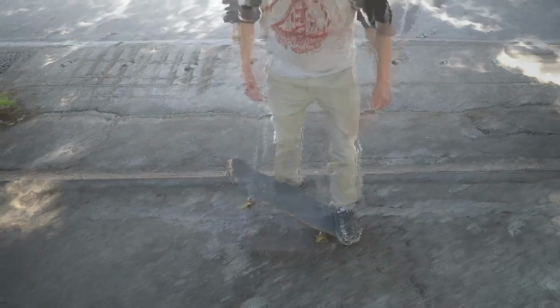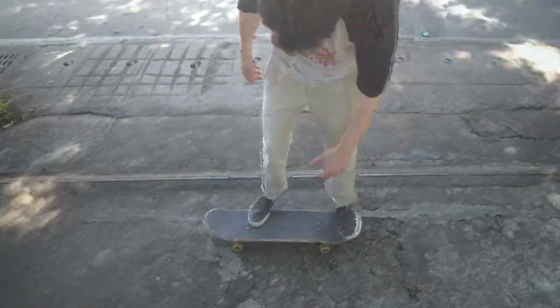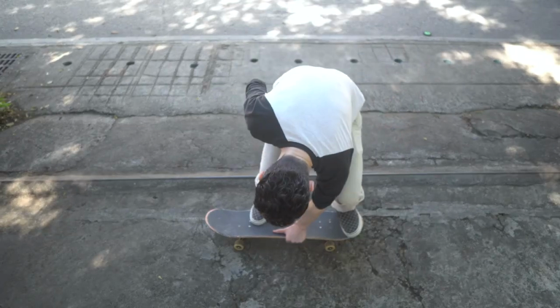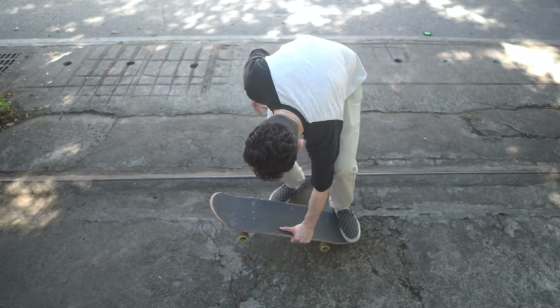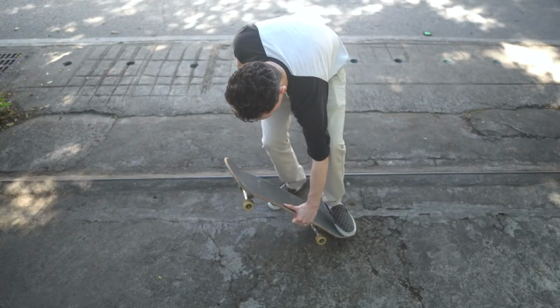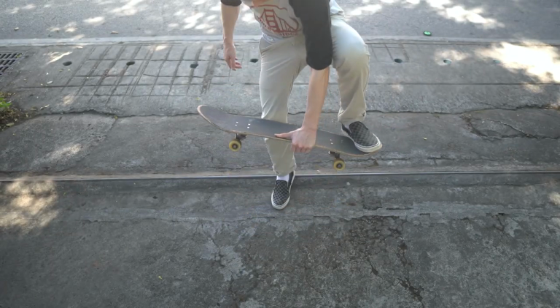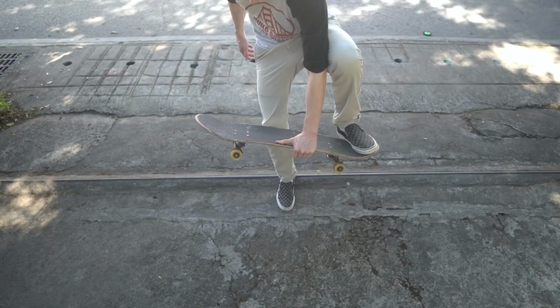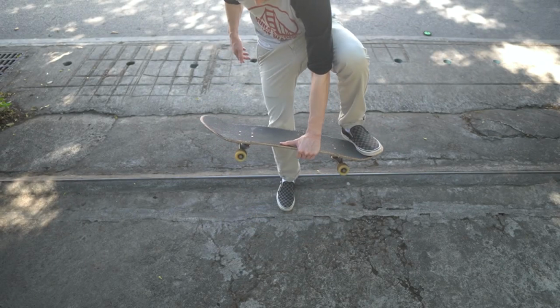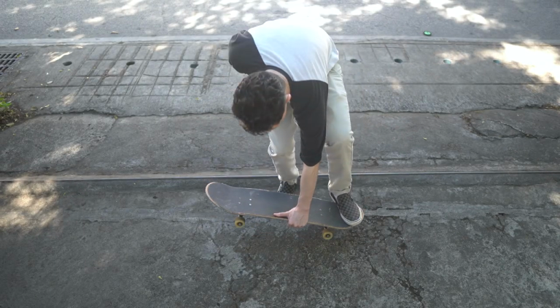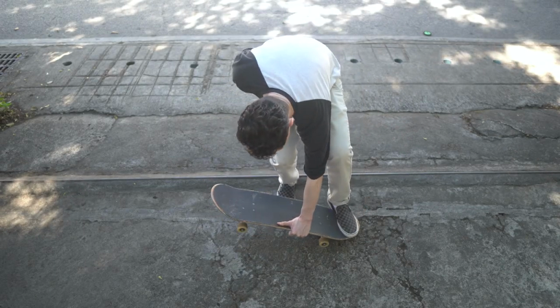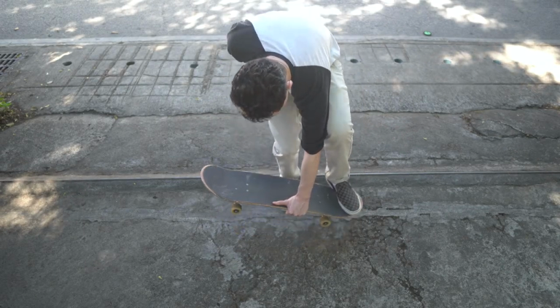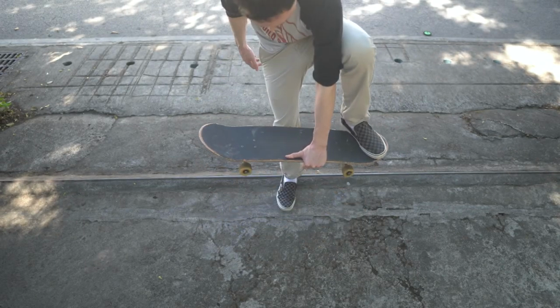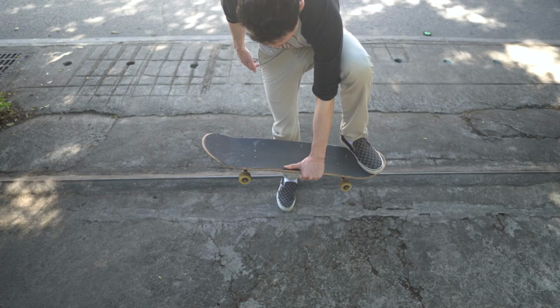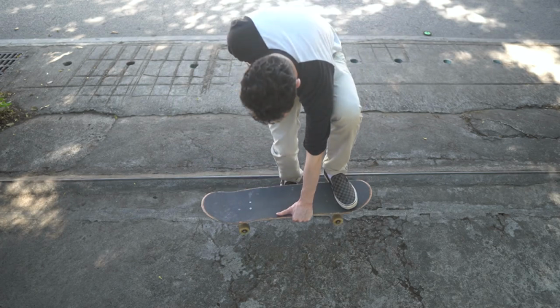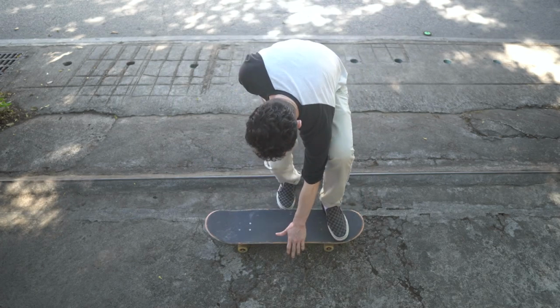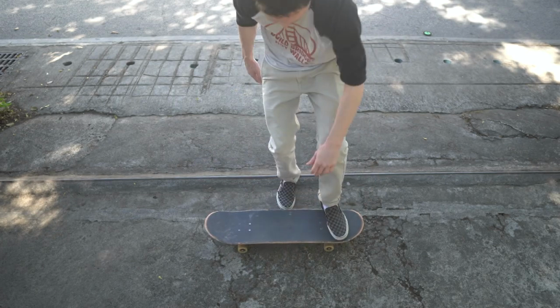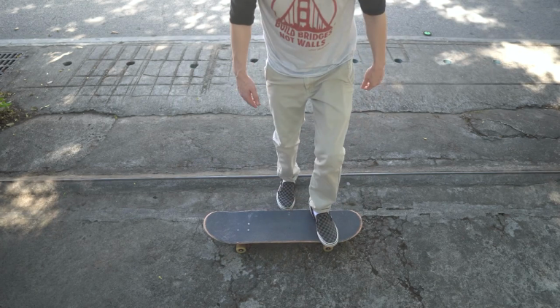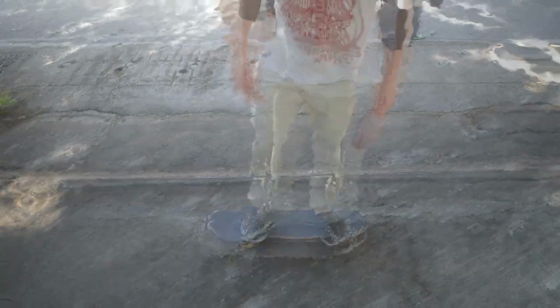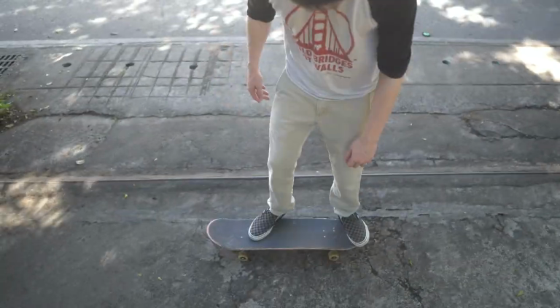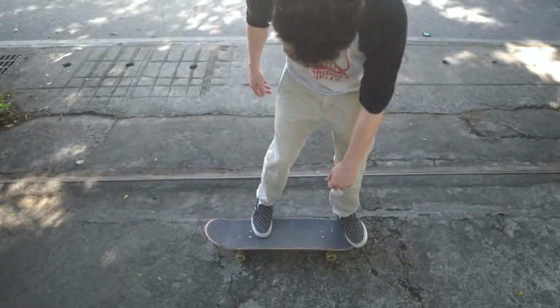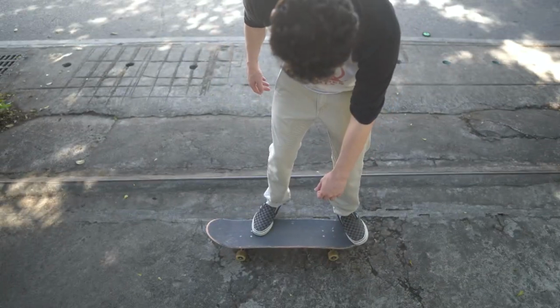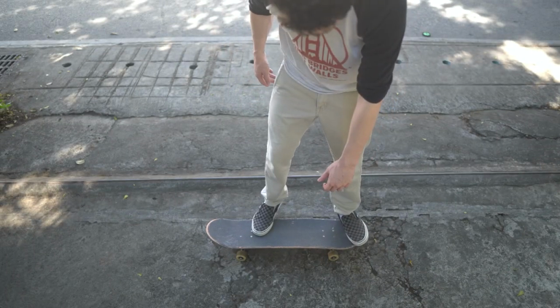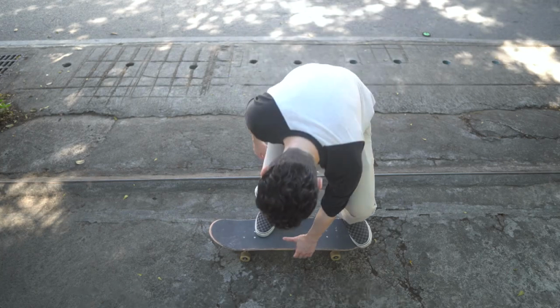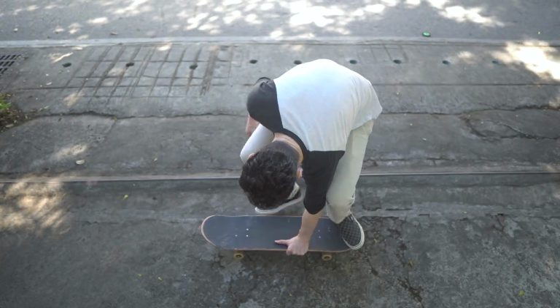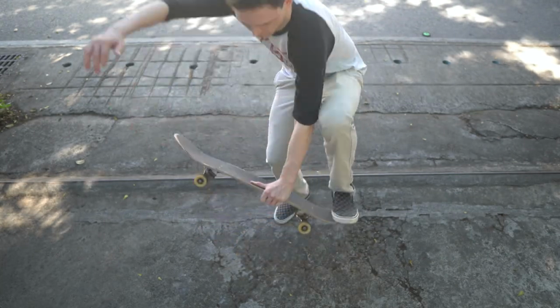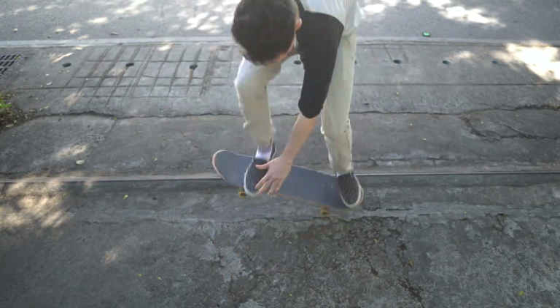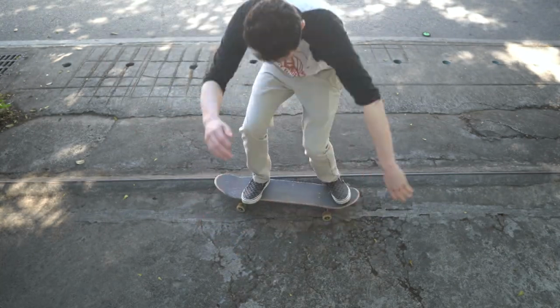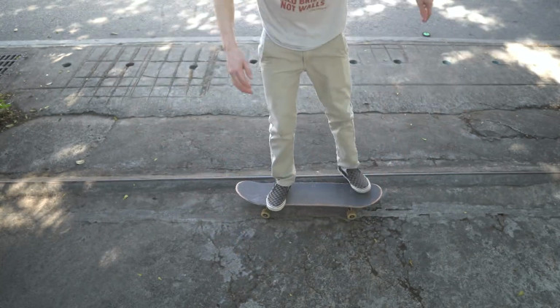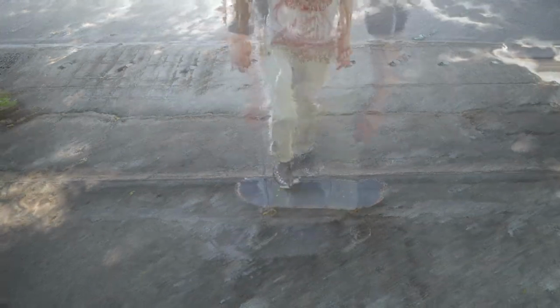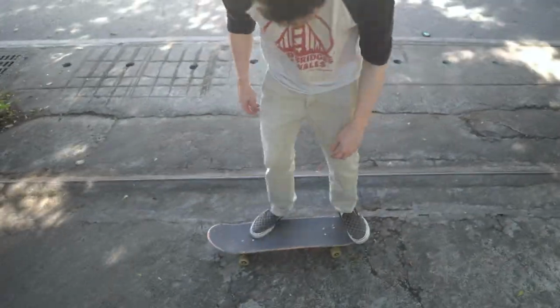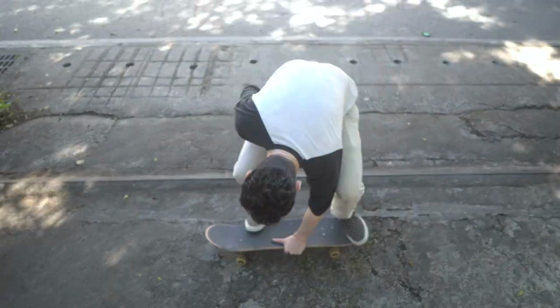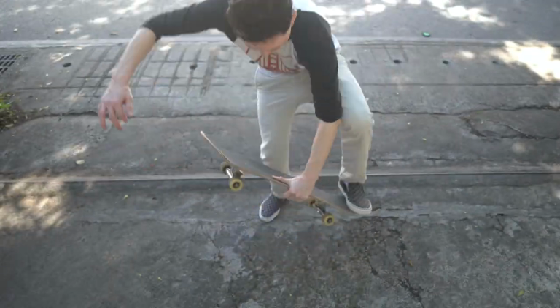Then you're going to jump, pushing off with your front foot. I want you to get comfortable with this motion. Don't forget about that tension. Finally, you're going to land by putting your front foot back on the board, ending up on the front four bolts.